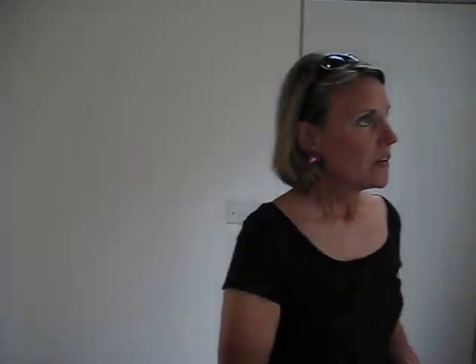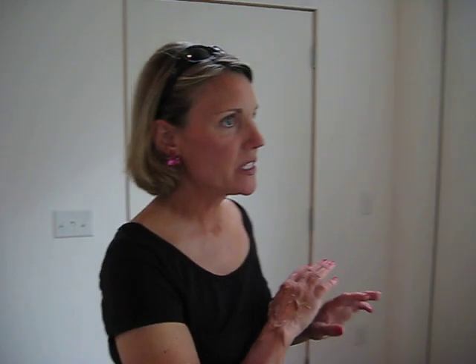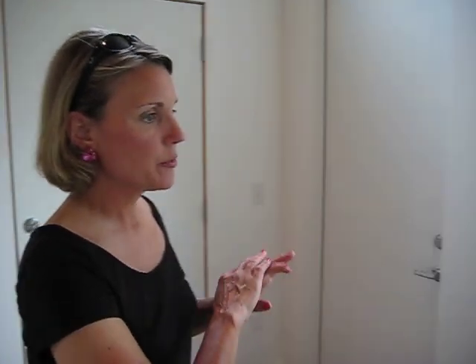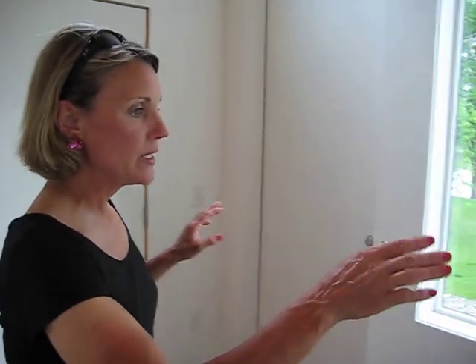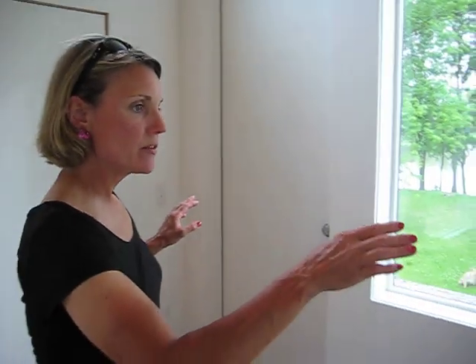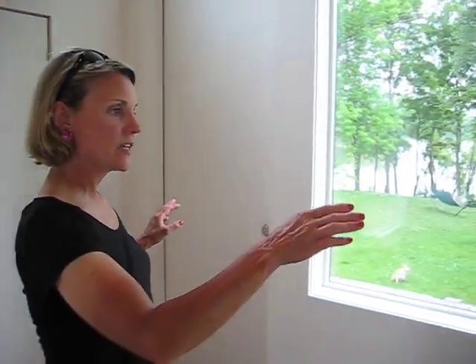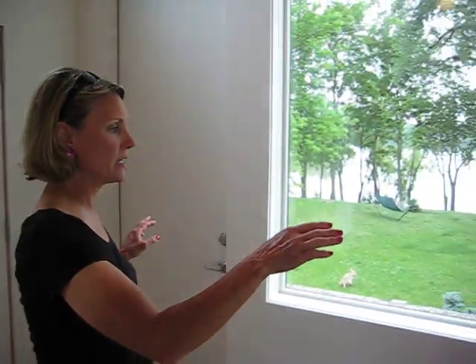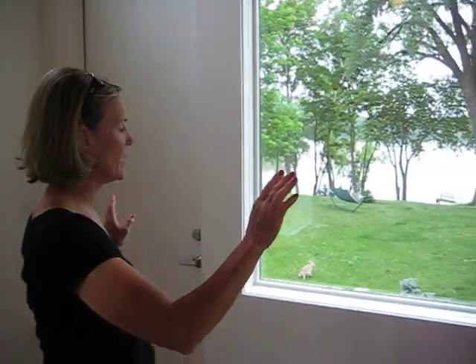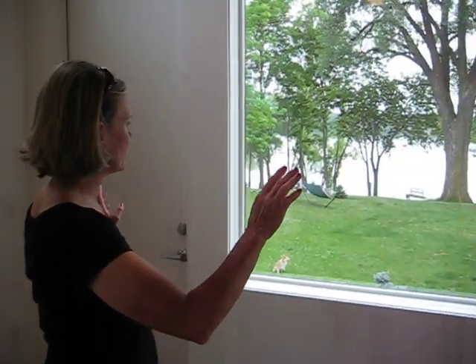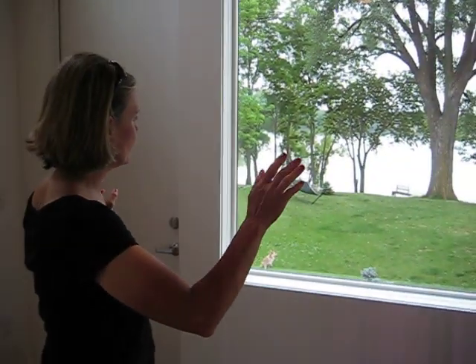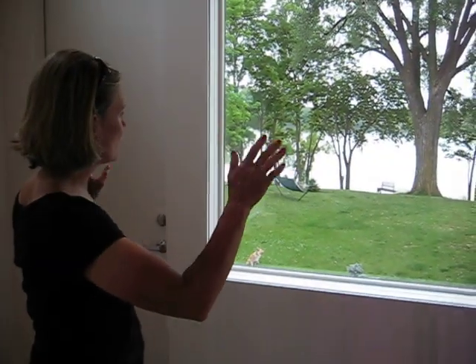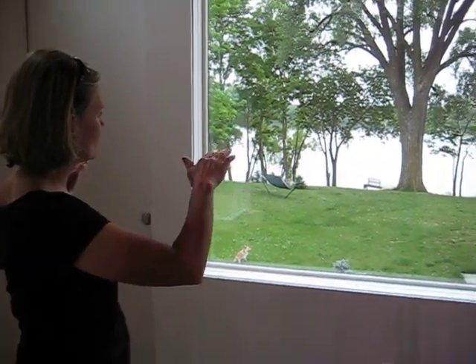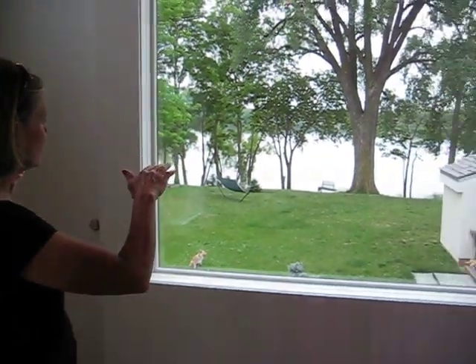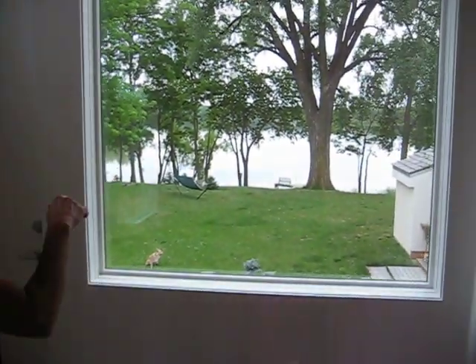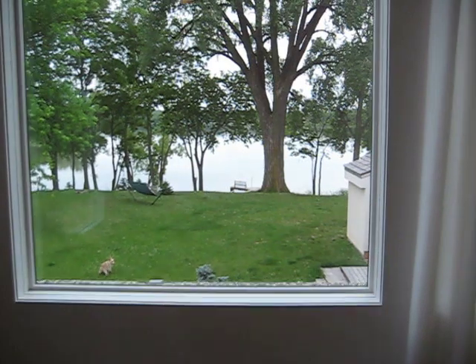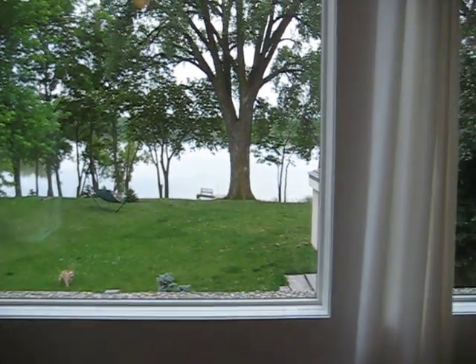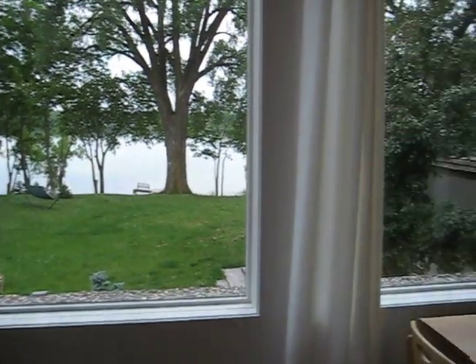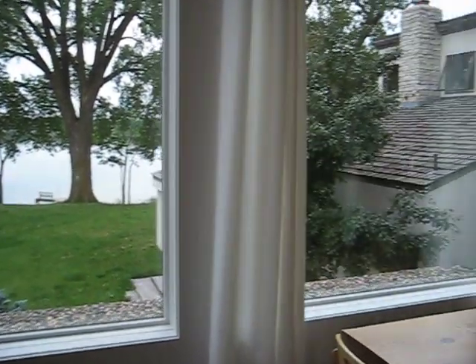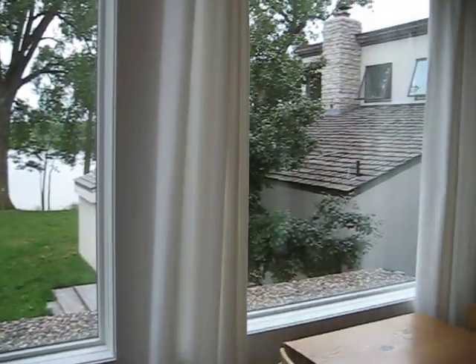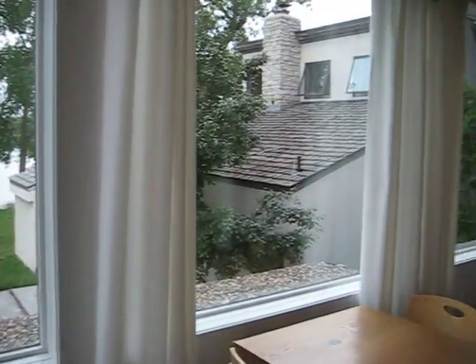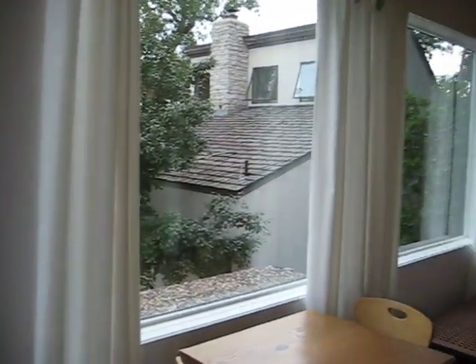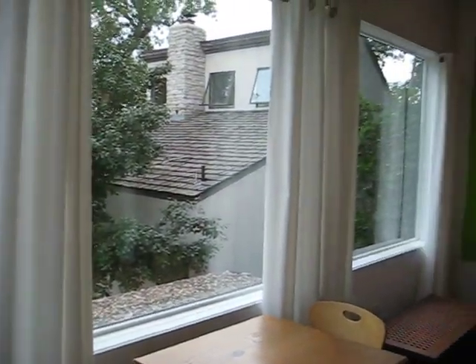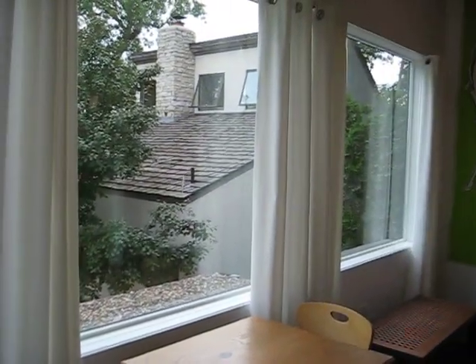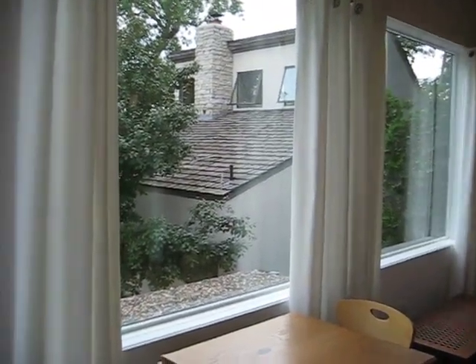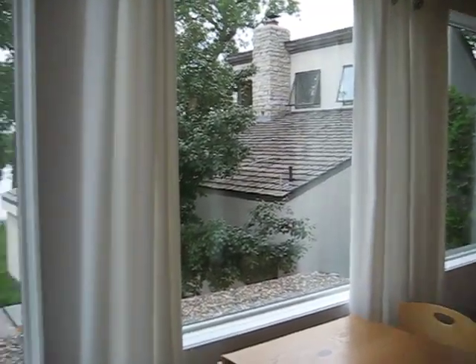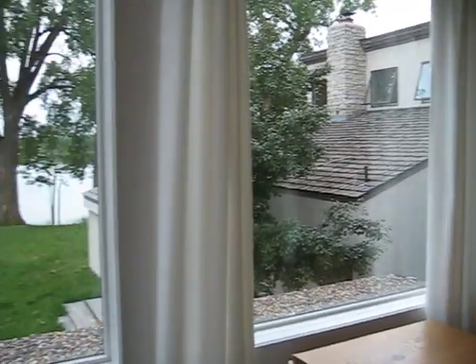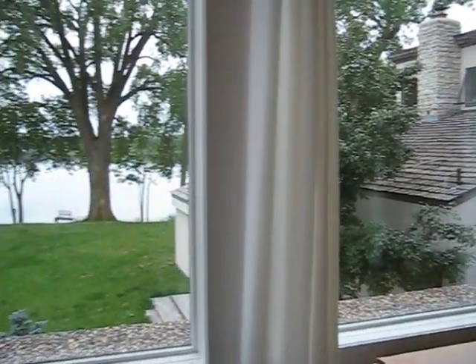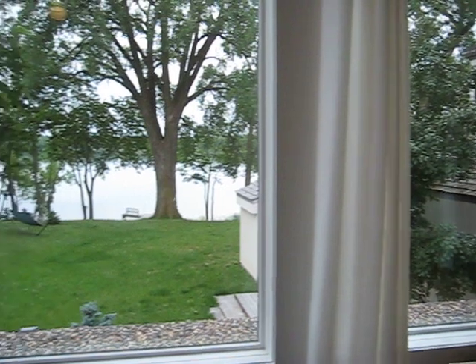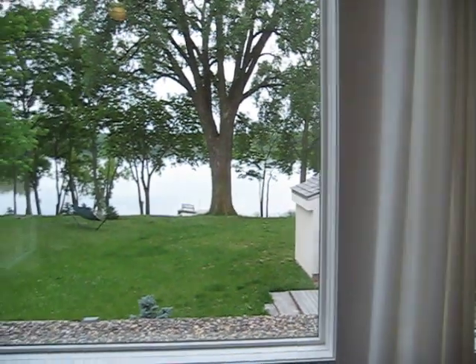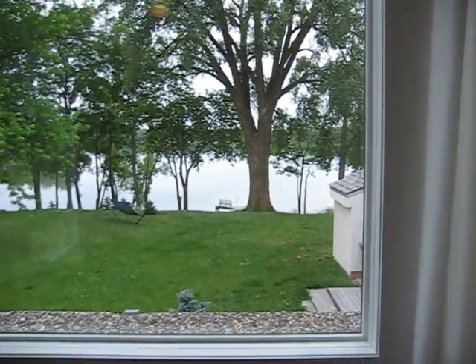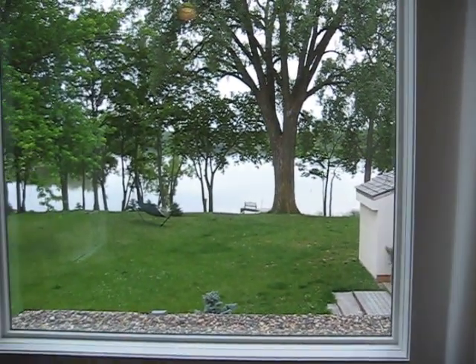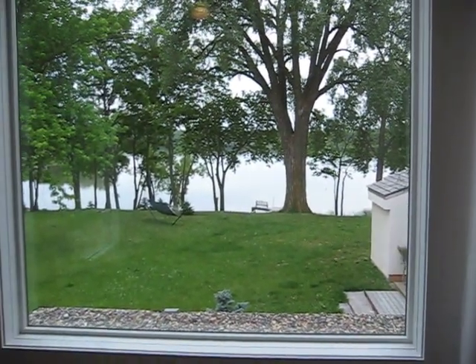There are three big windows out the front and these view out over the lake. As you can see, there's your private dock down this way and private use of a canoe.